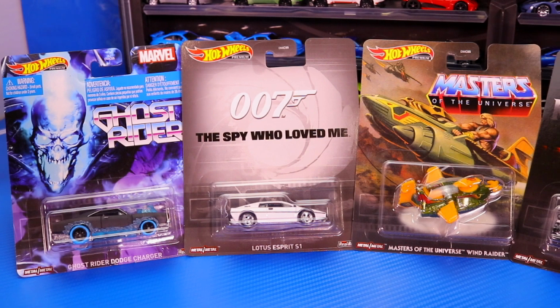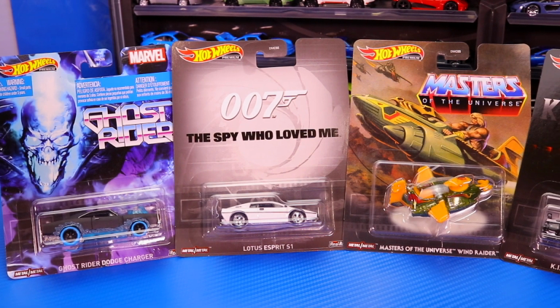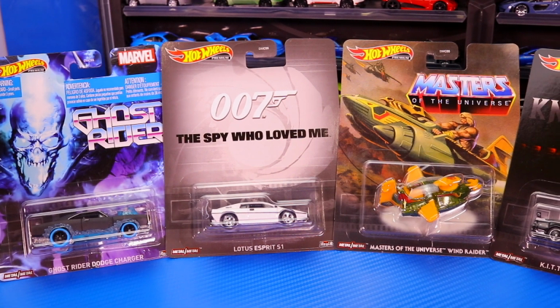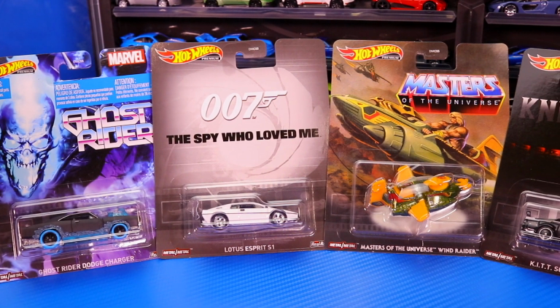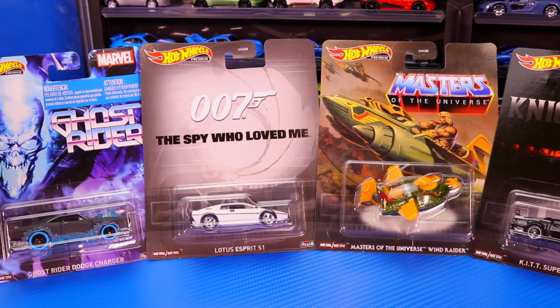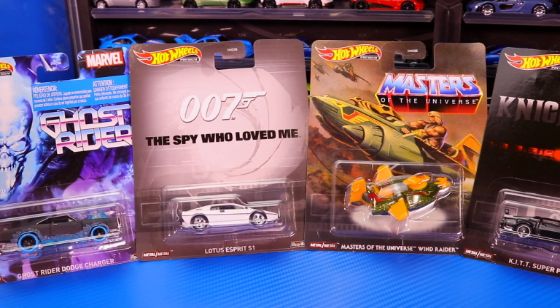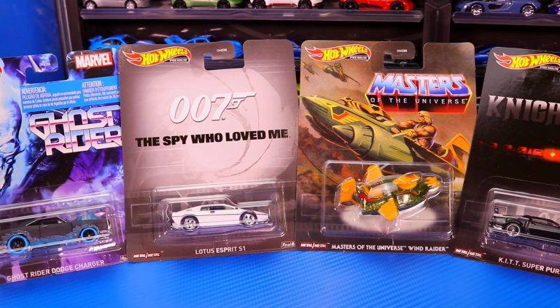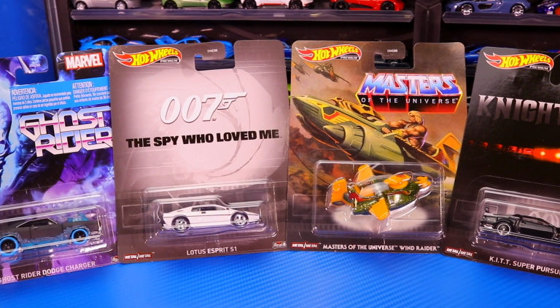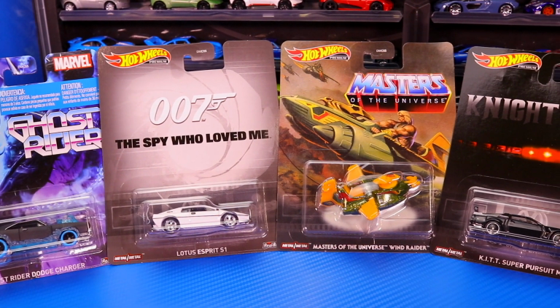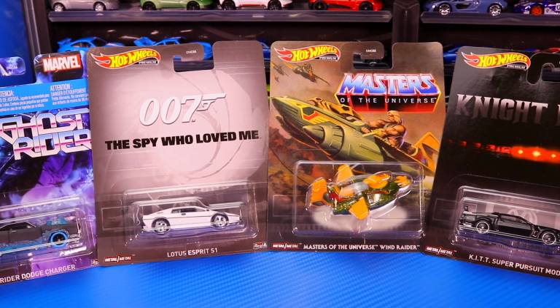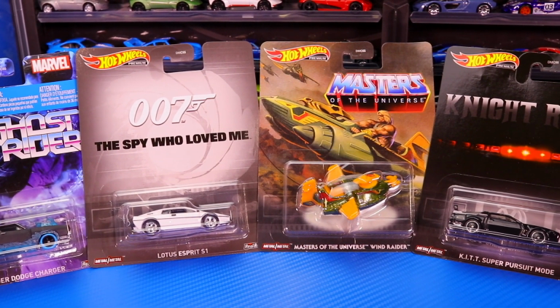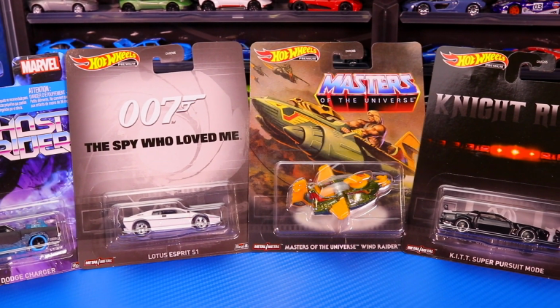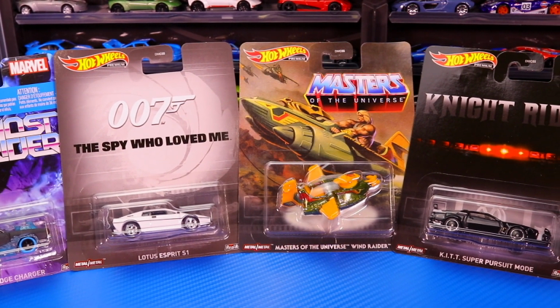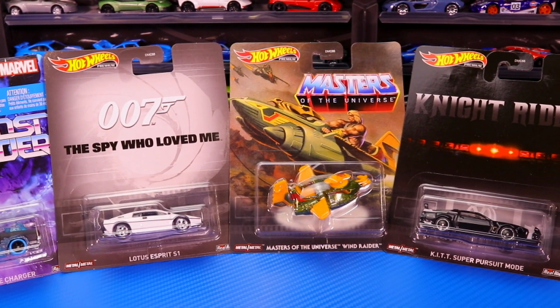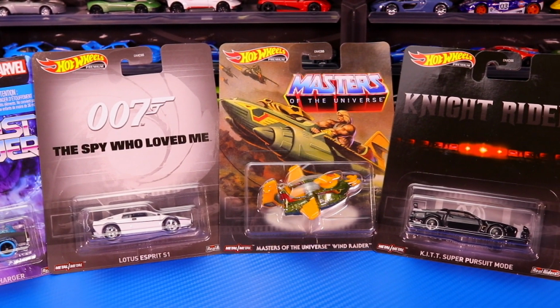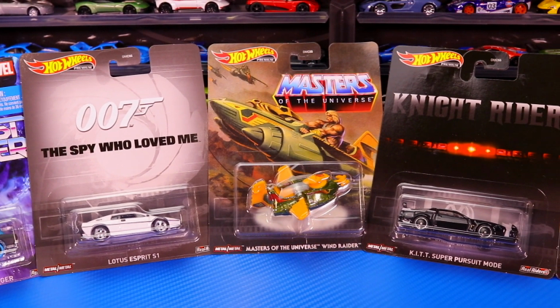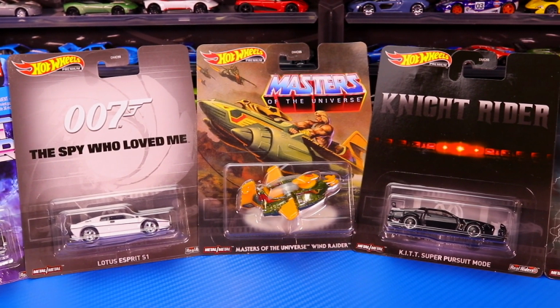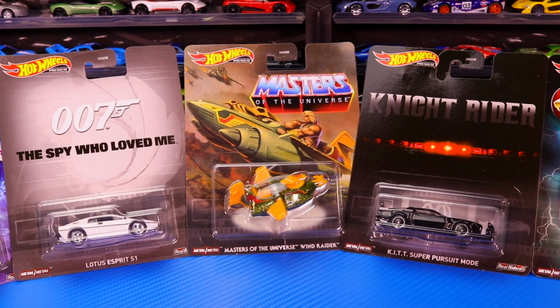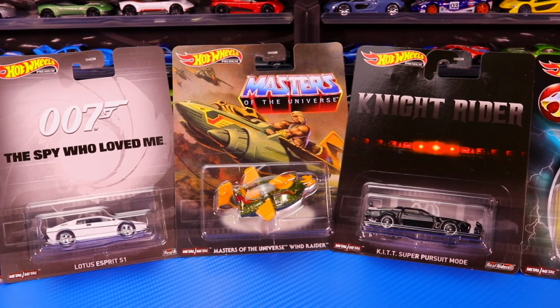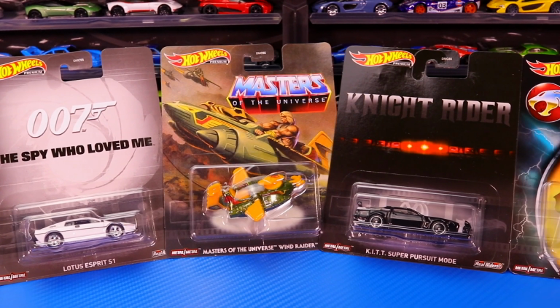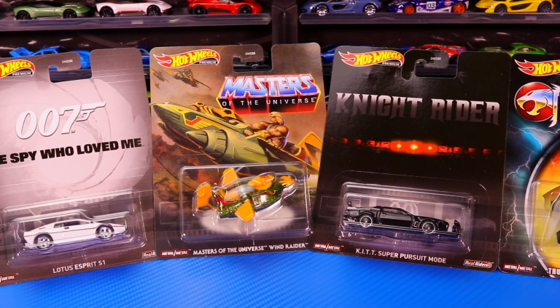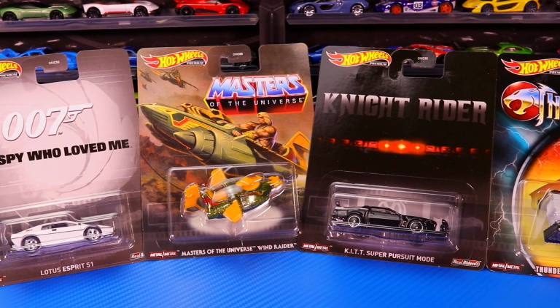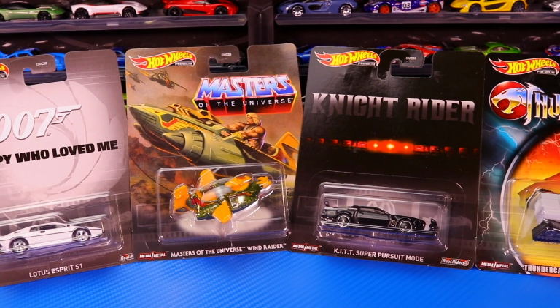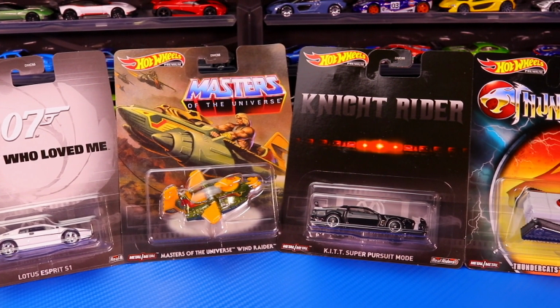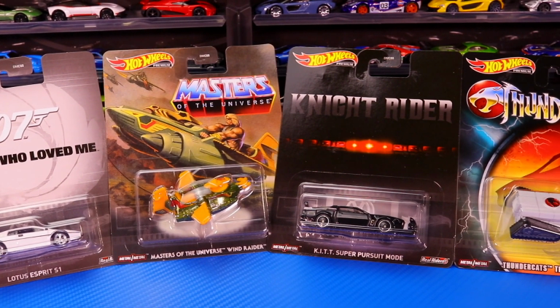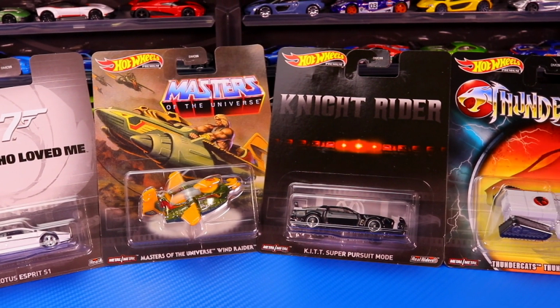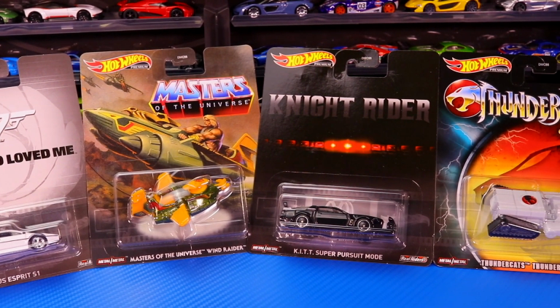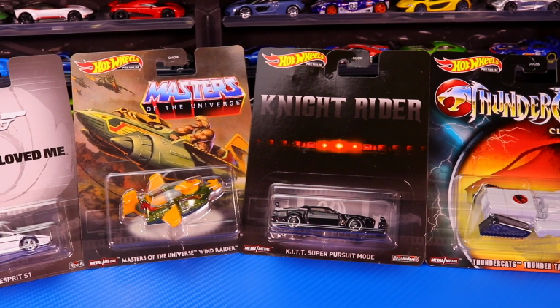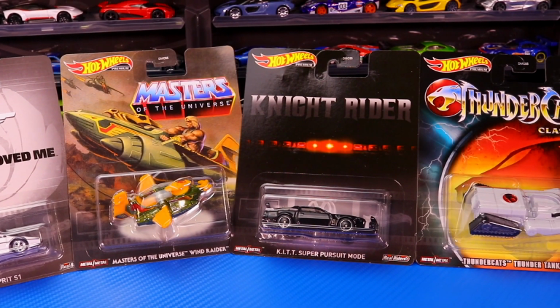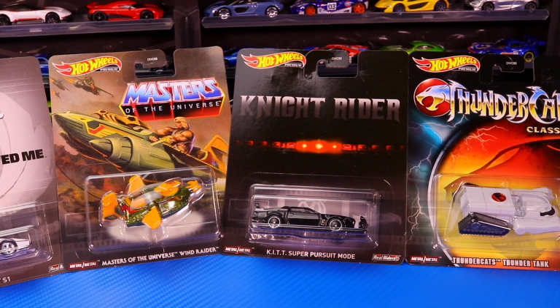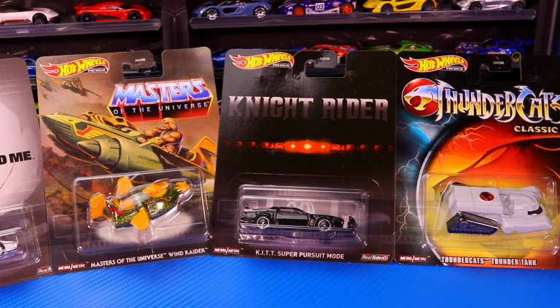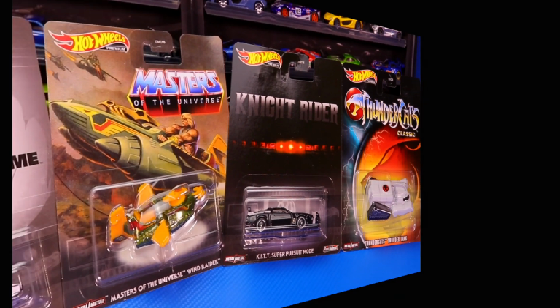What's up, Peak Timers? Today we've got a brand new Hot Wheels Premium Retro Entertainment five car set. Let's go ahead and unbox it.